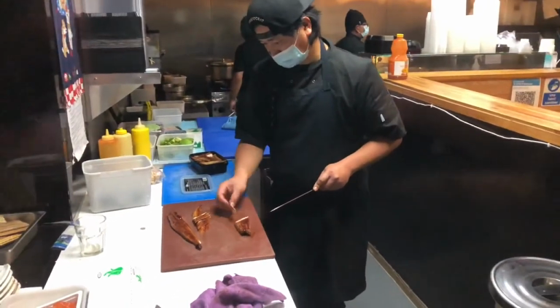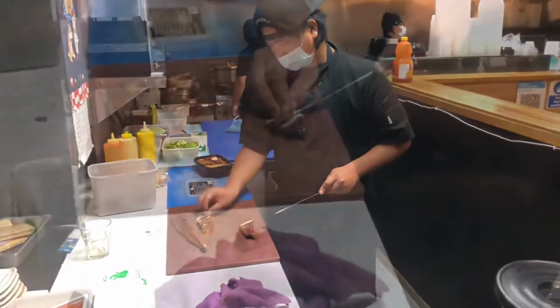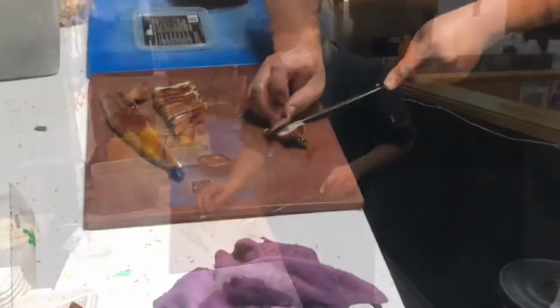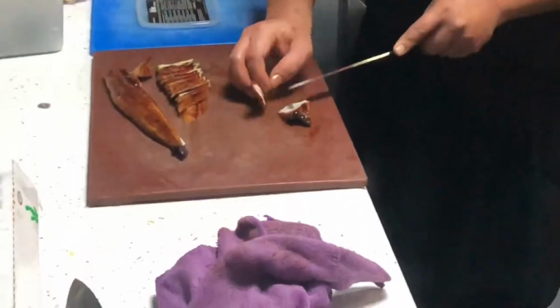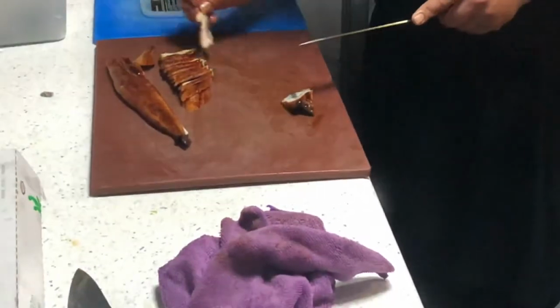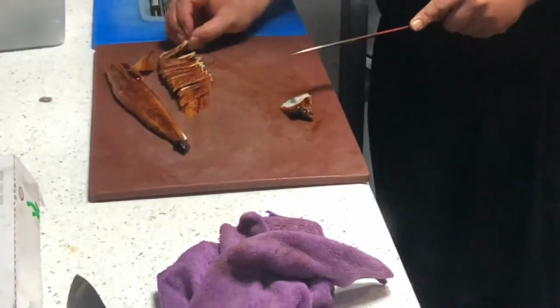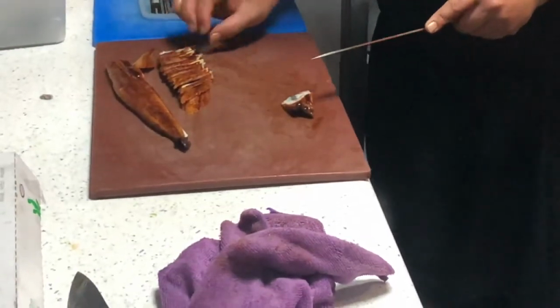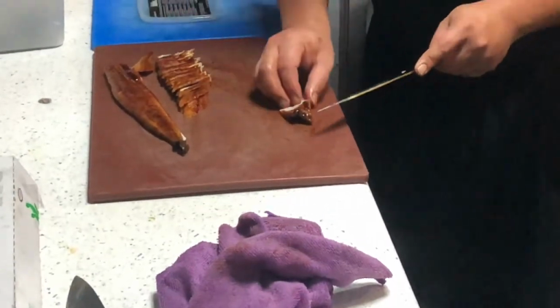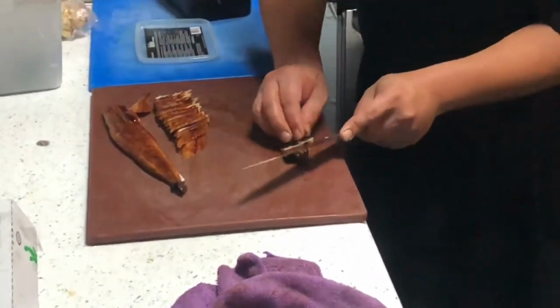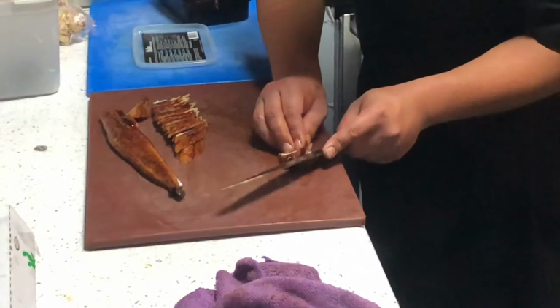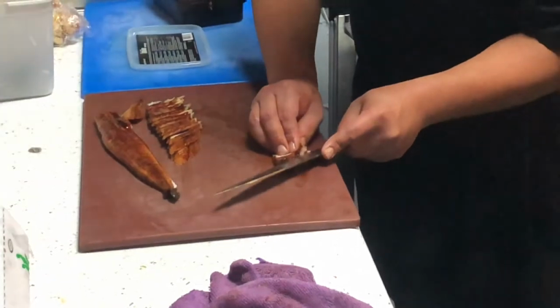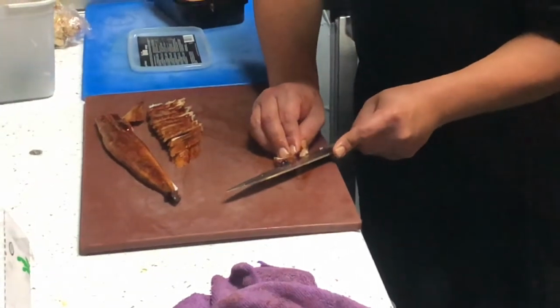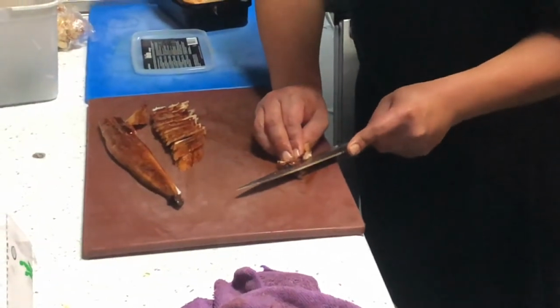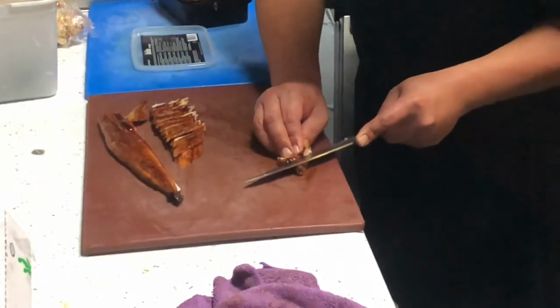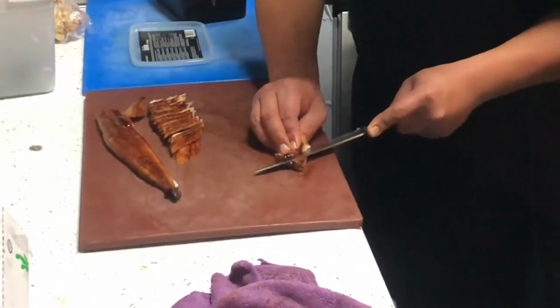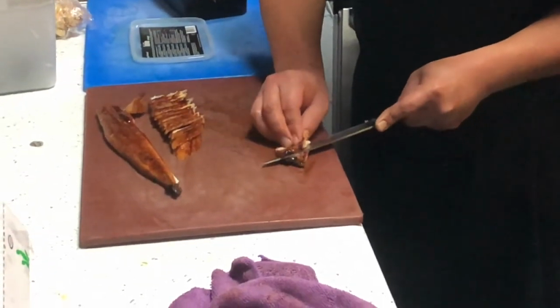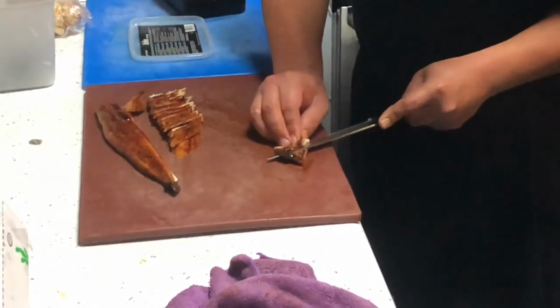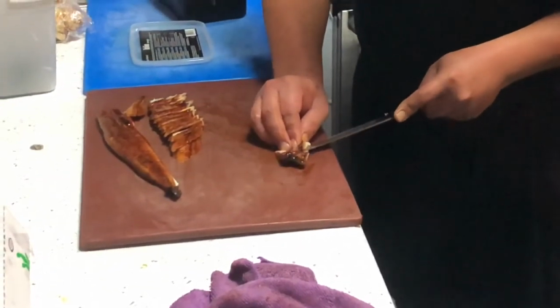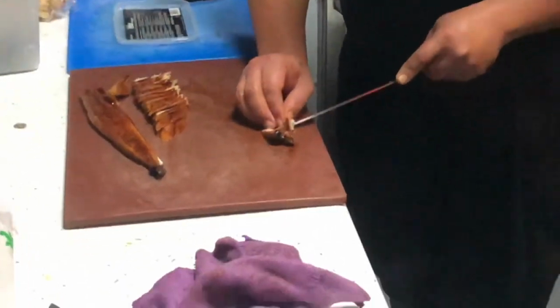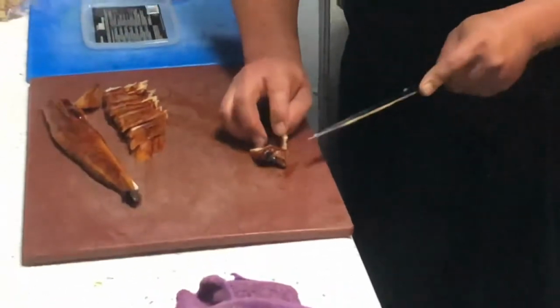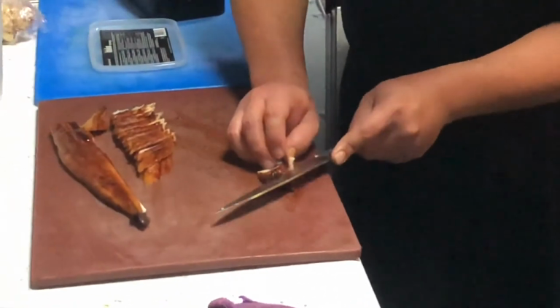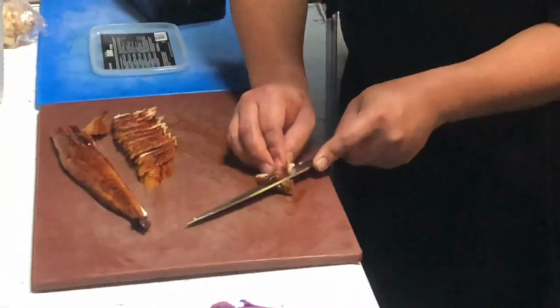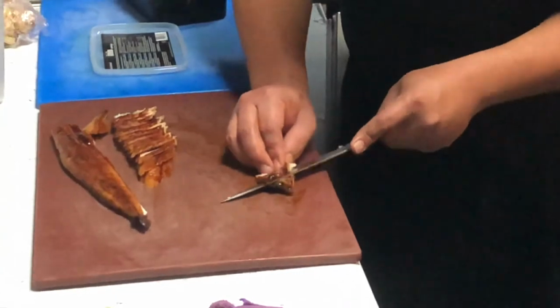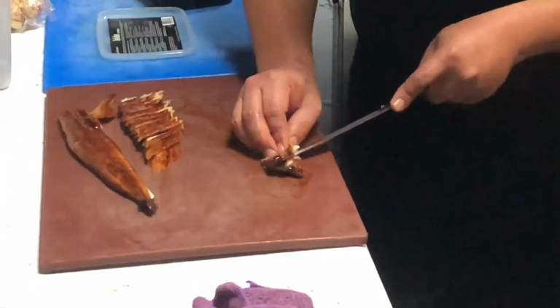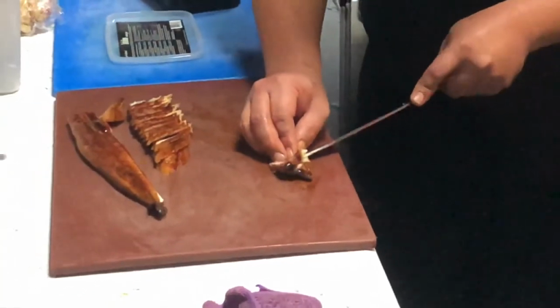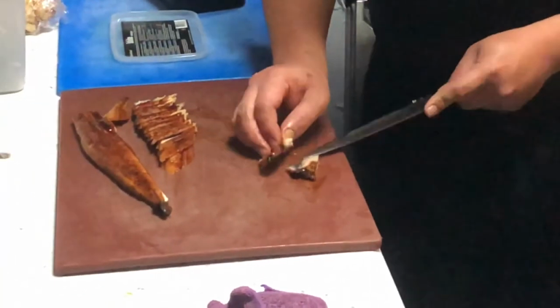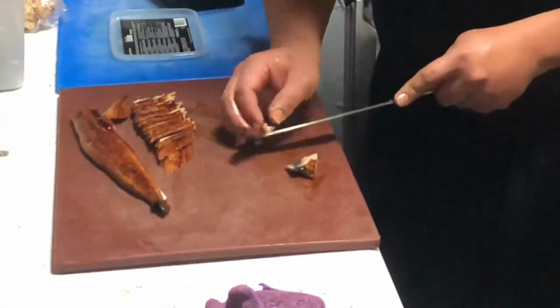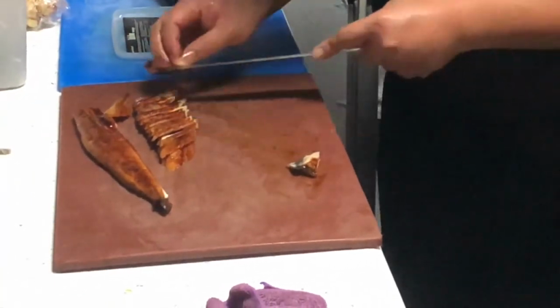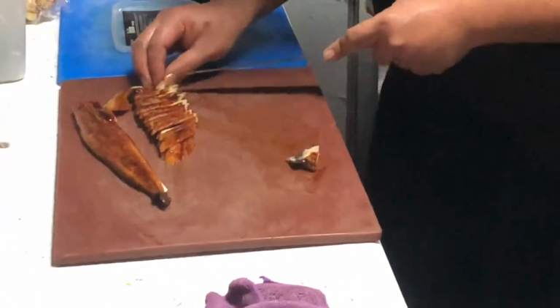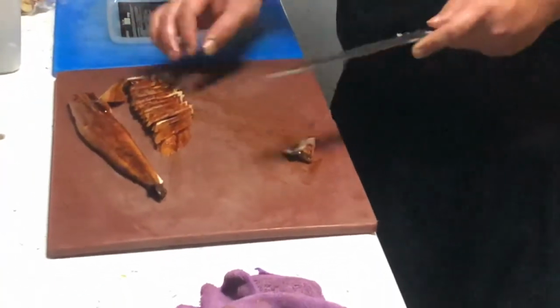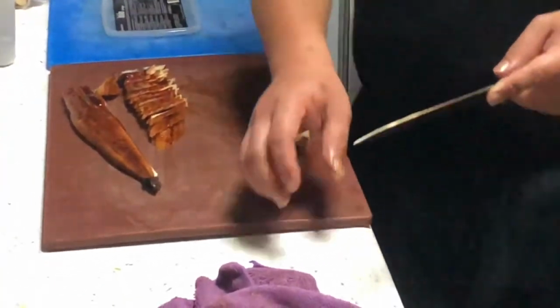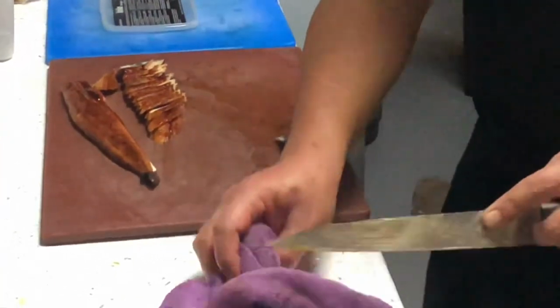What's beautiful about Japanese cooking is that it takes so much attention to detail, so much patience and so much love in preparing the food.